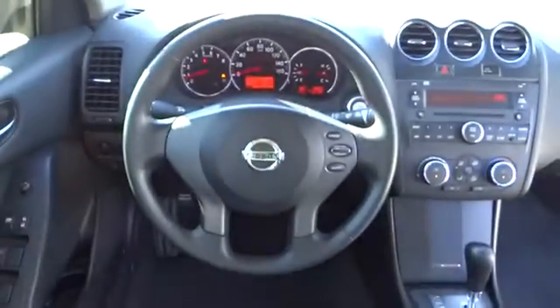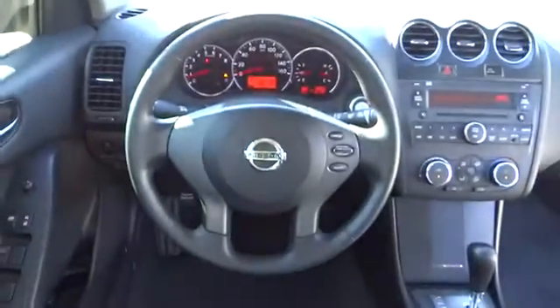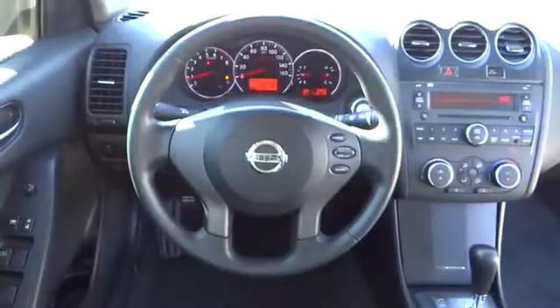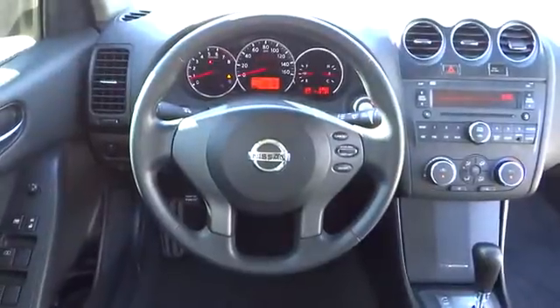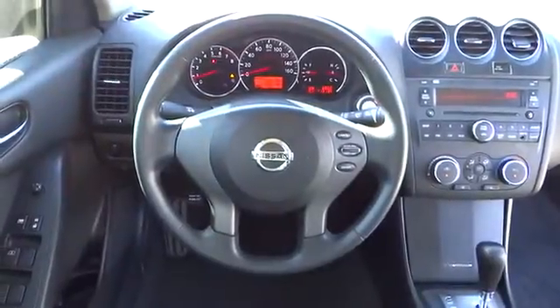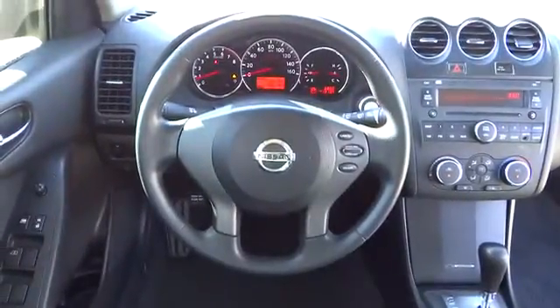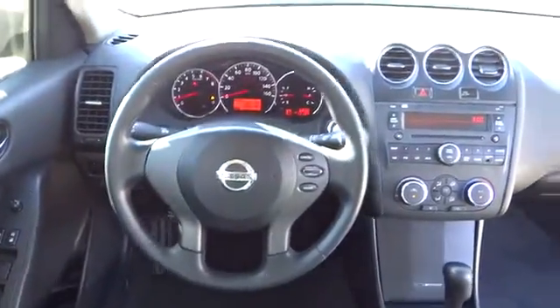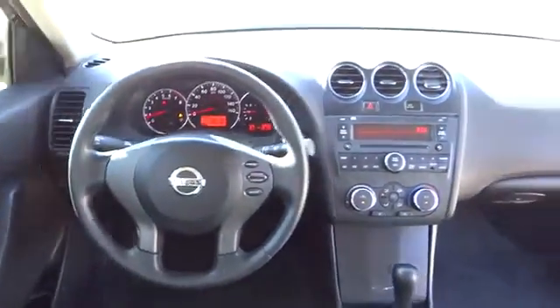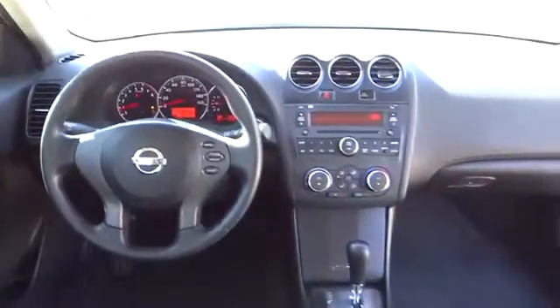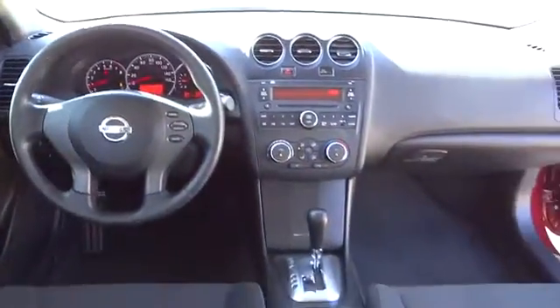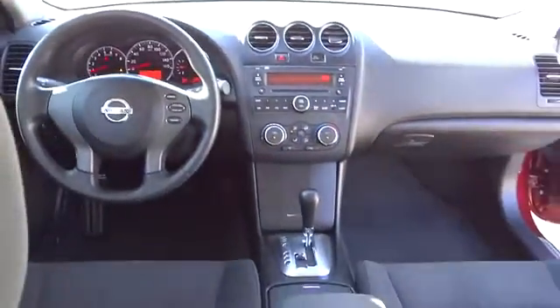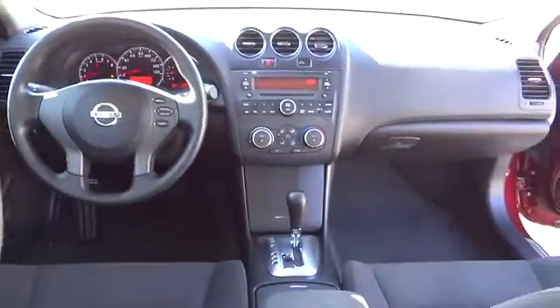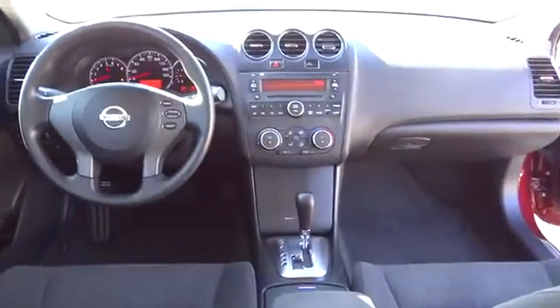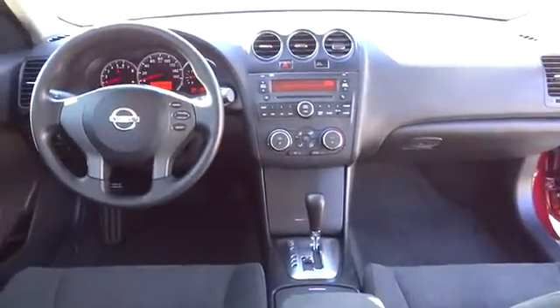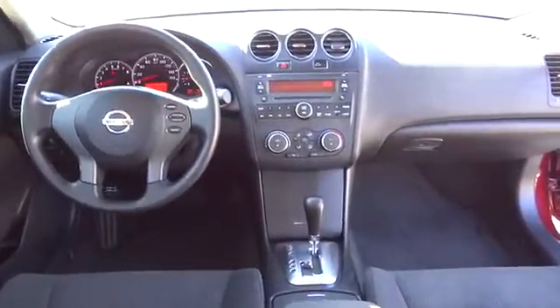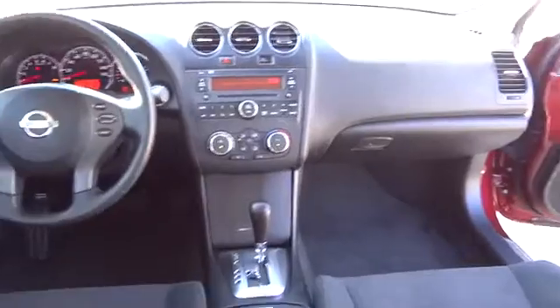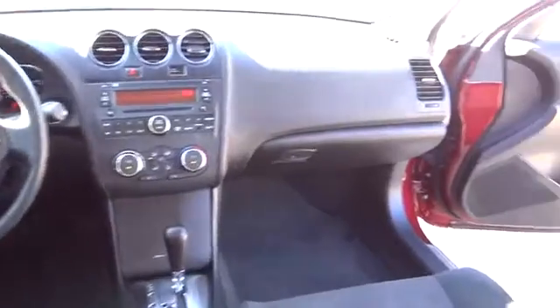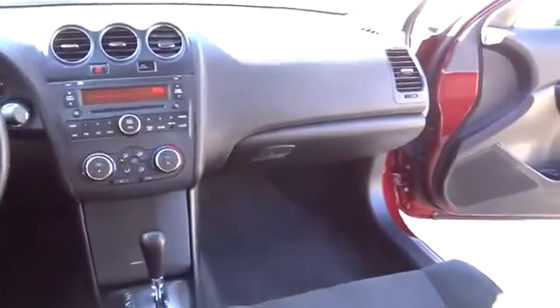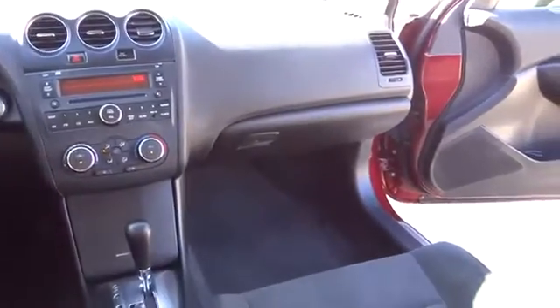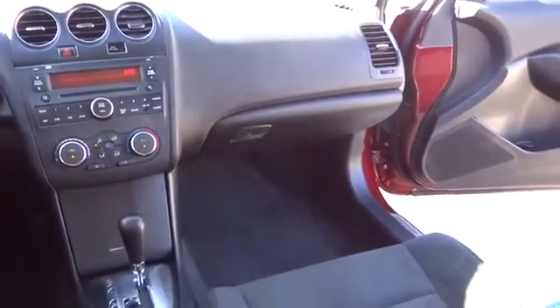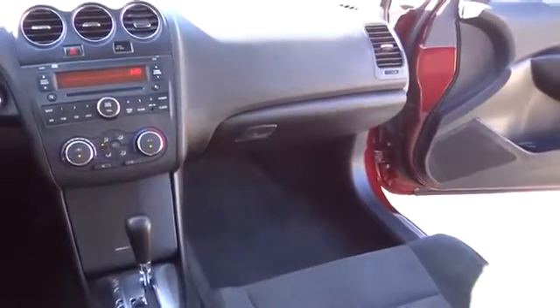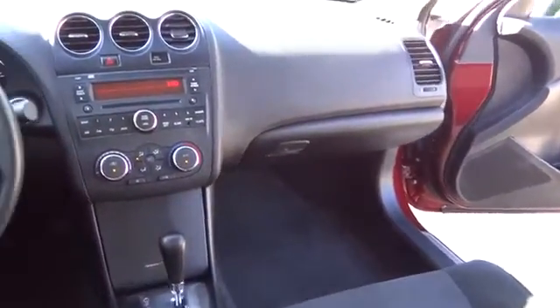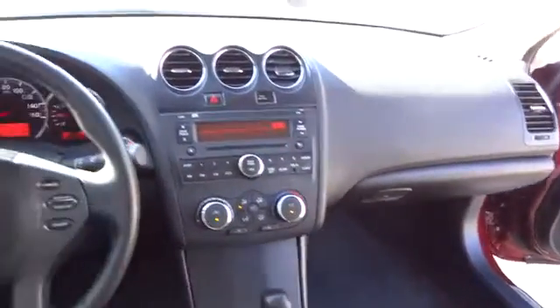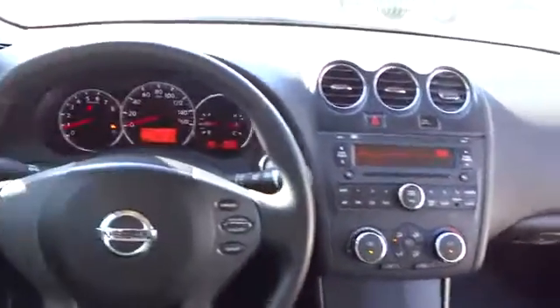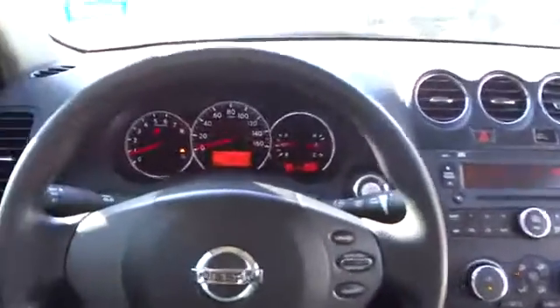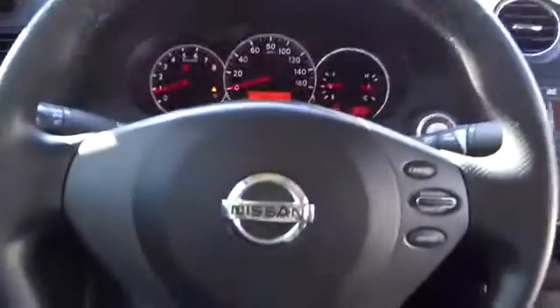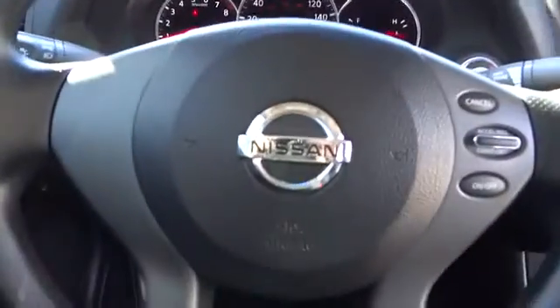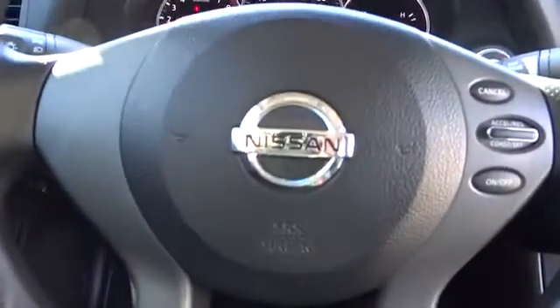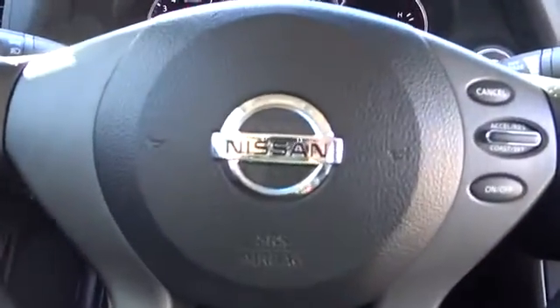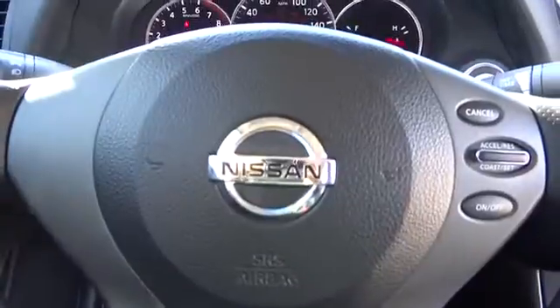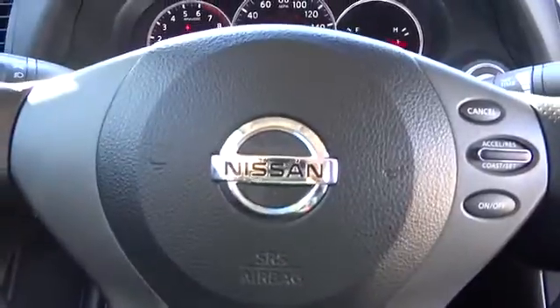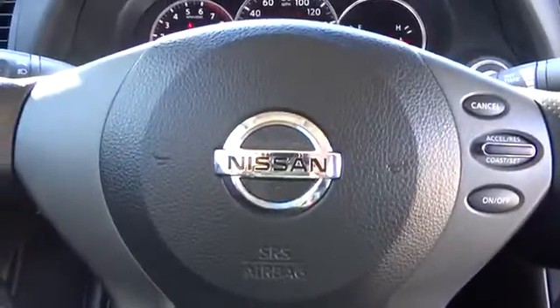Stability control, traction control, anti-lock braking system, air conditioning, power steering, adjustable steering wheel, keyless entry, cruise control, four-wheel disc brakes, keyless start.